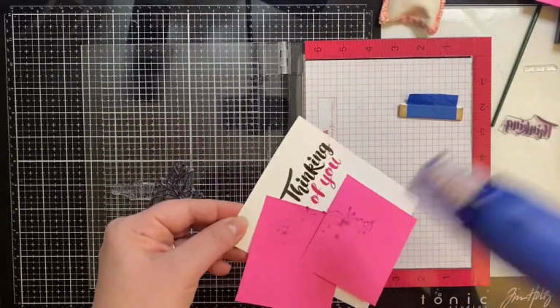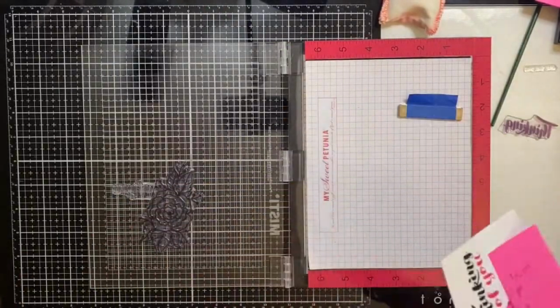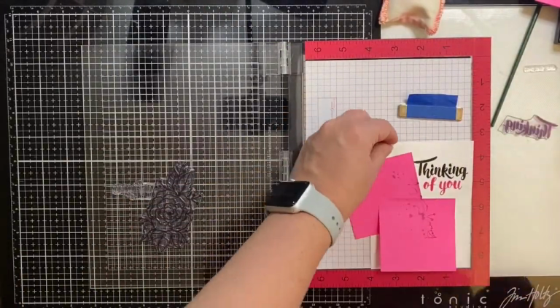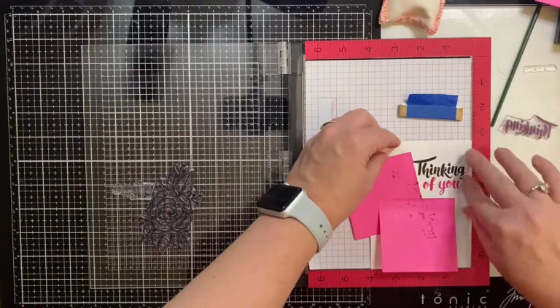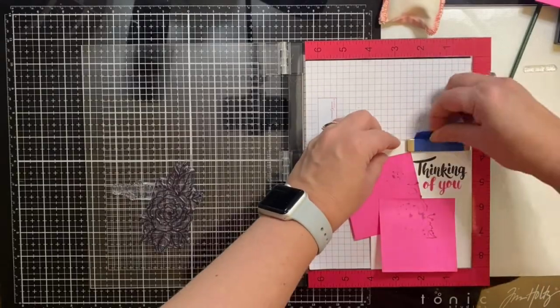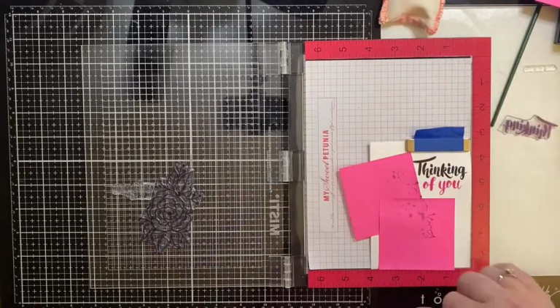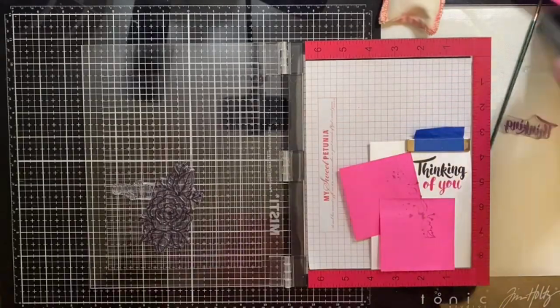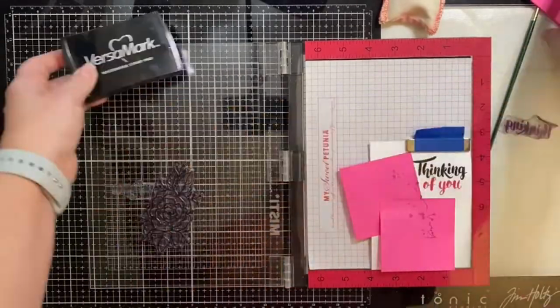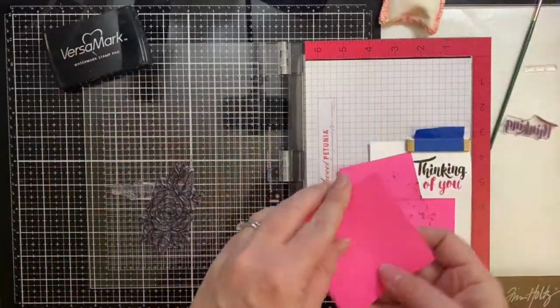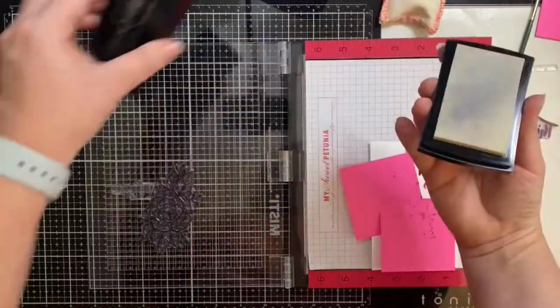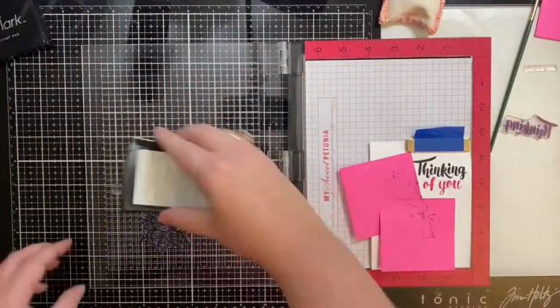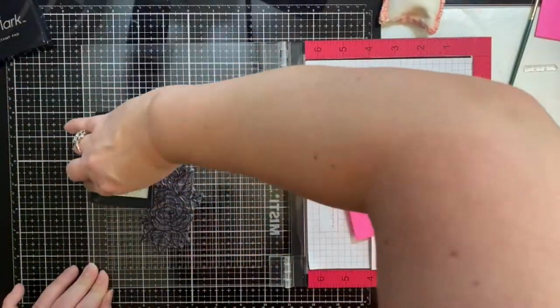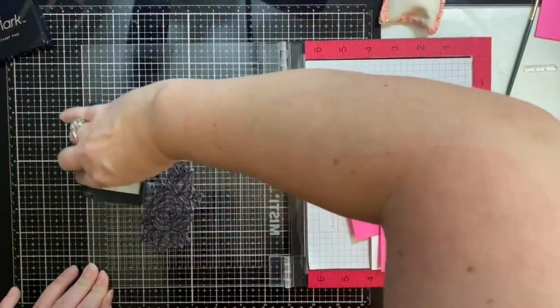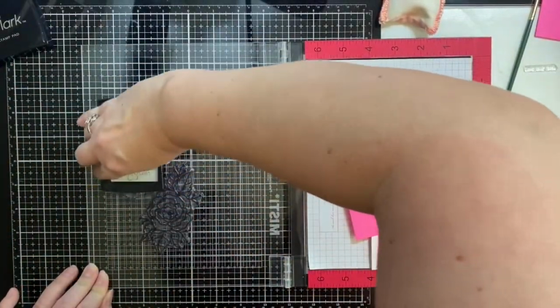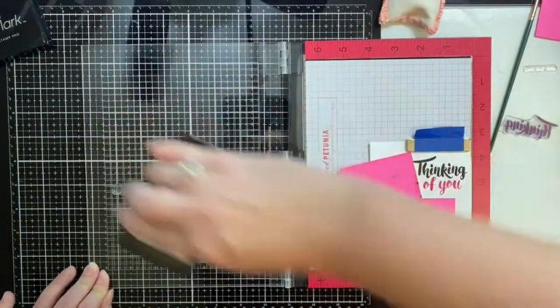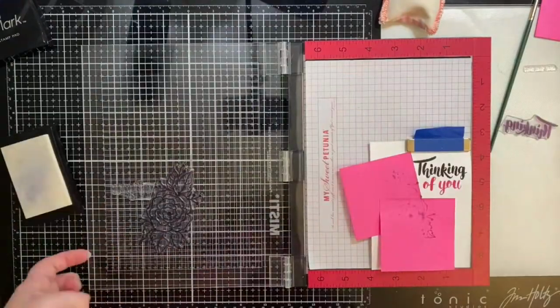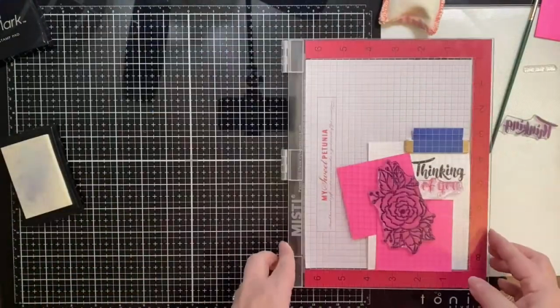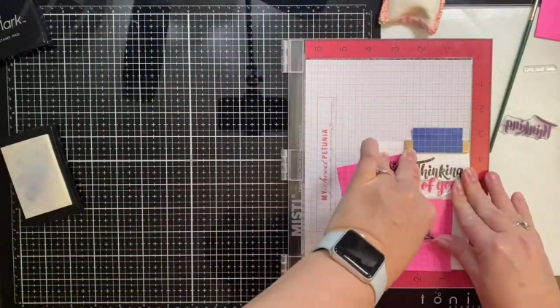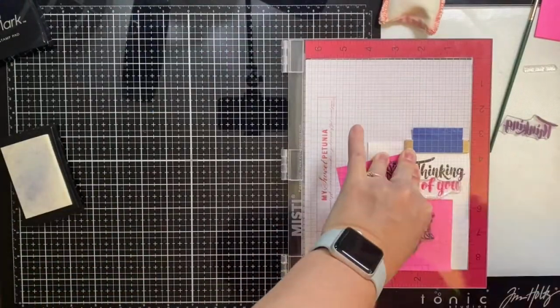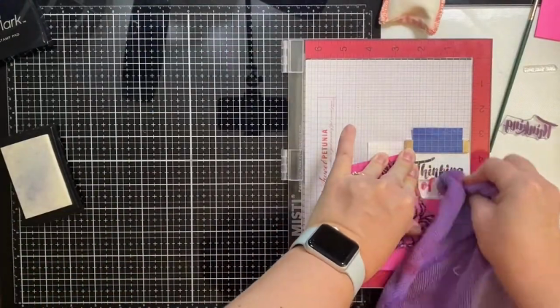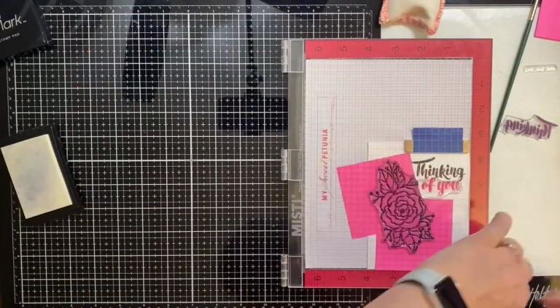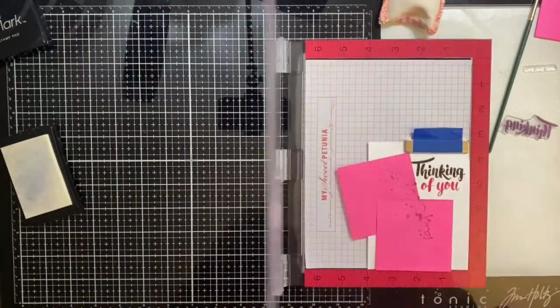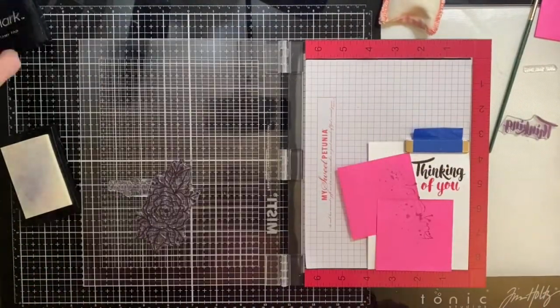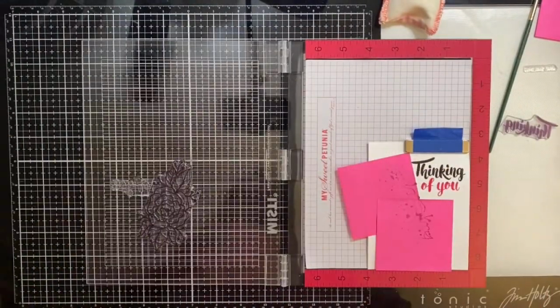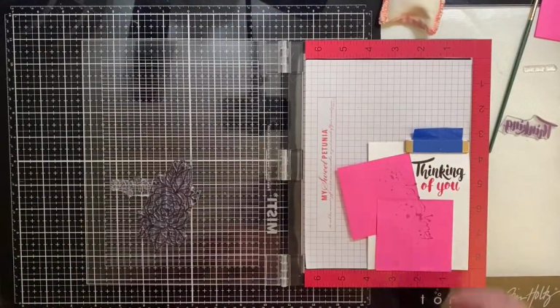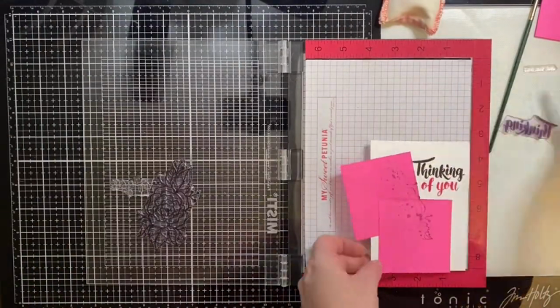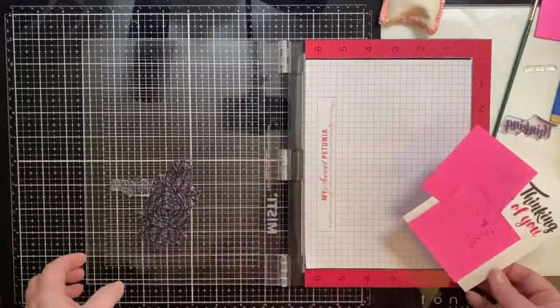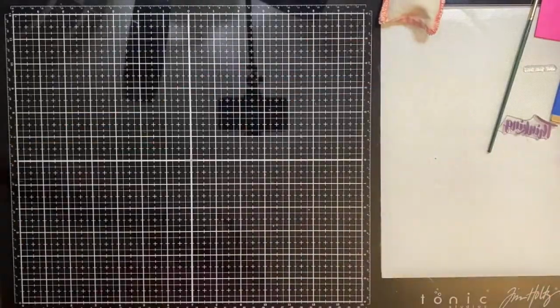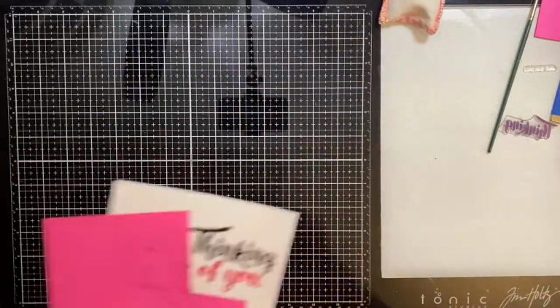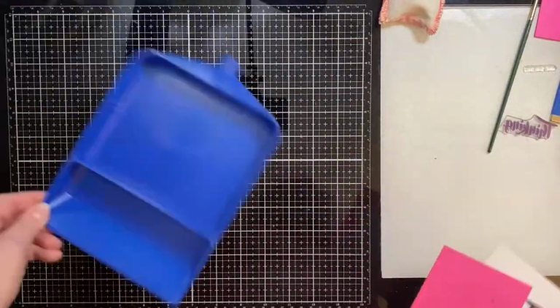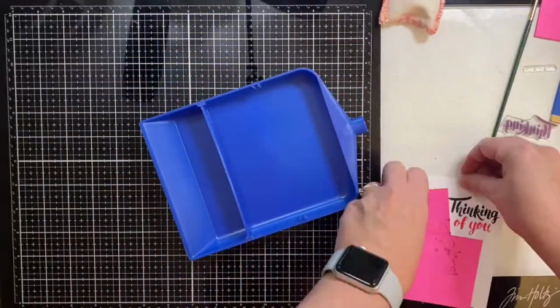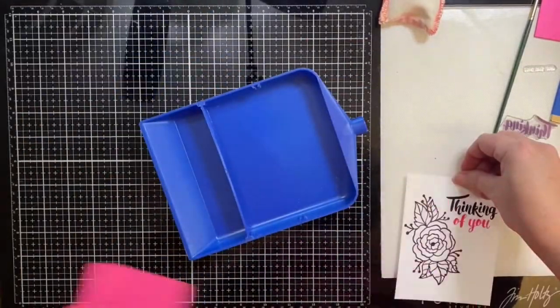I've taken it off my platform just to set the ink and heat it up a little bit so that it dries, and now I'm adding some Versamark to it. Then I'll be doing the same thing I did with the other — adding some clear embossing powder to the top of this.